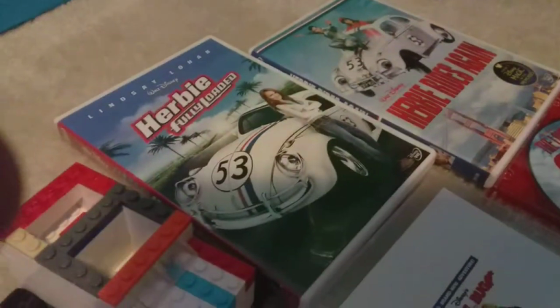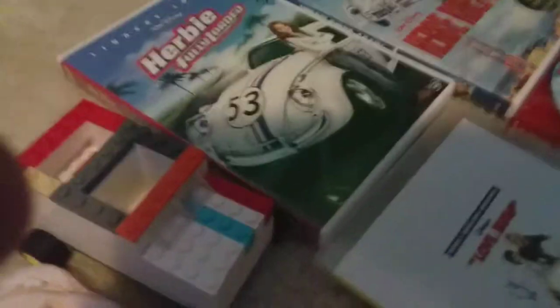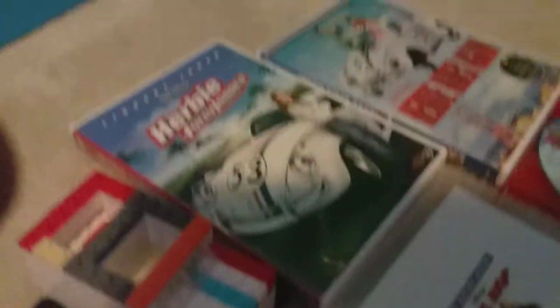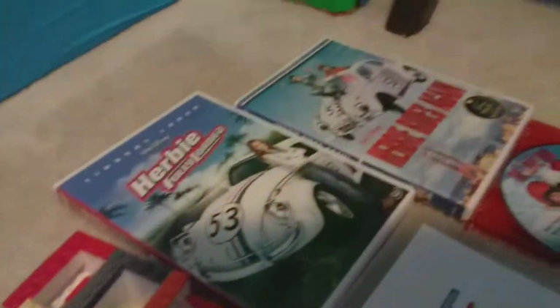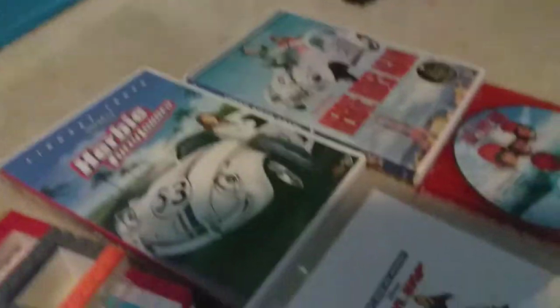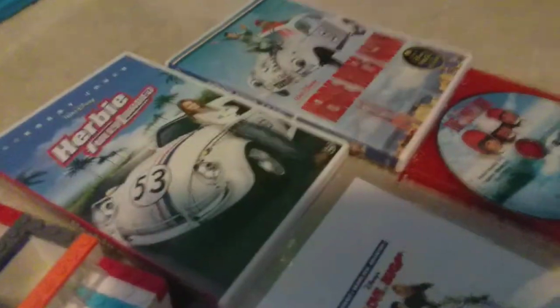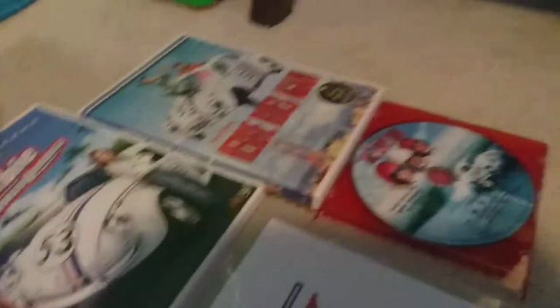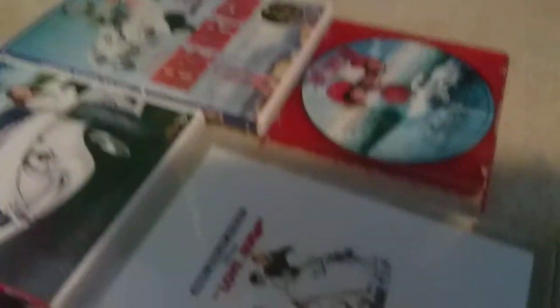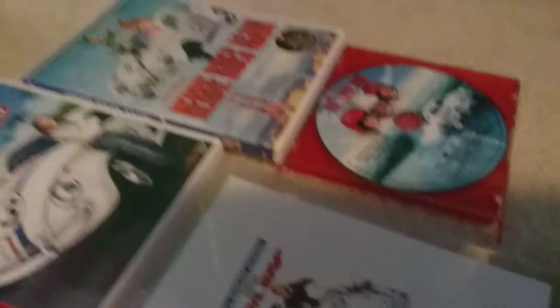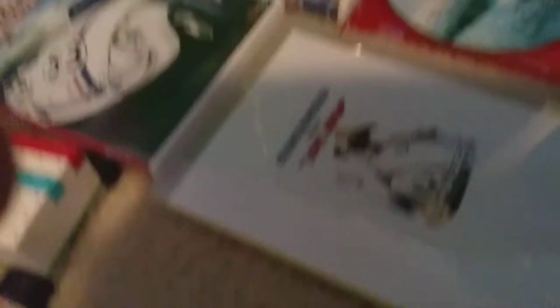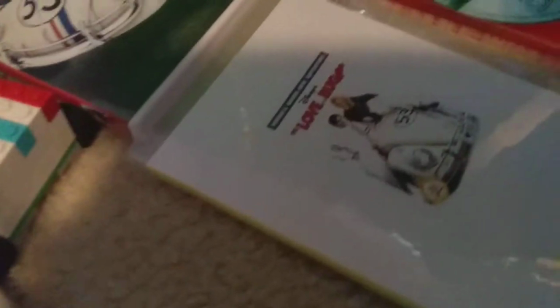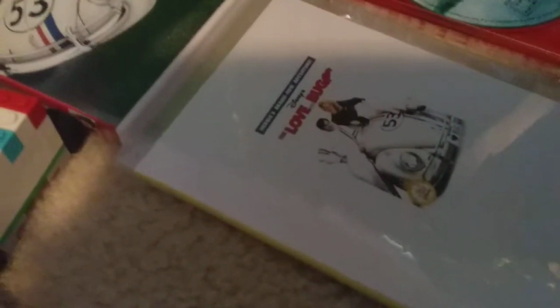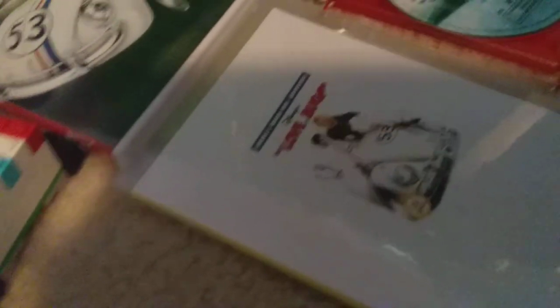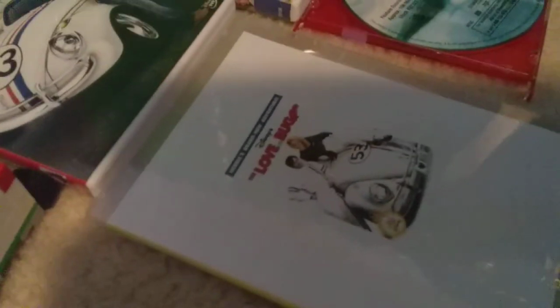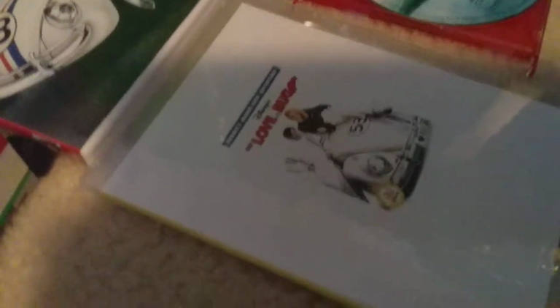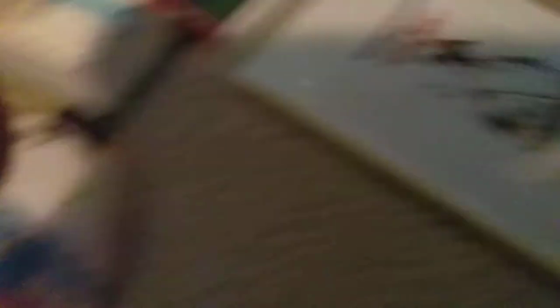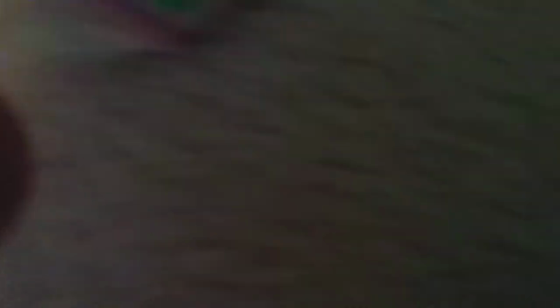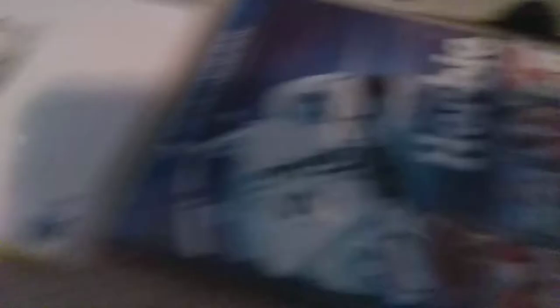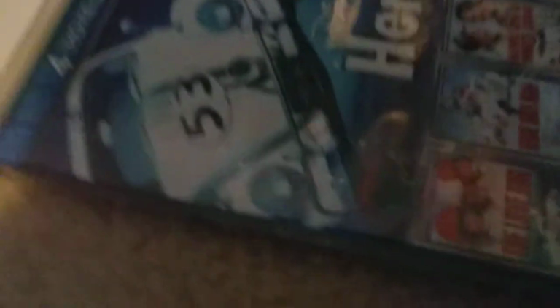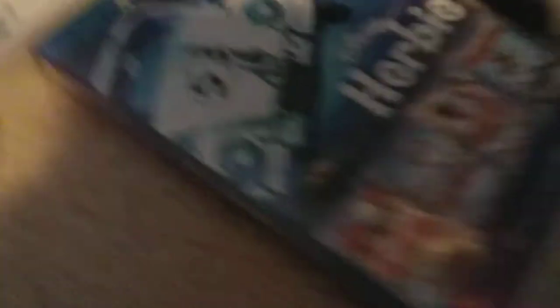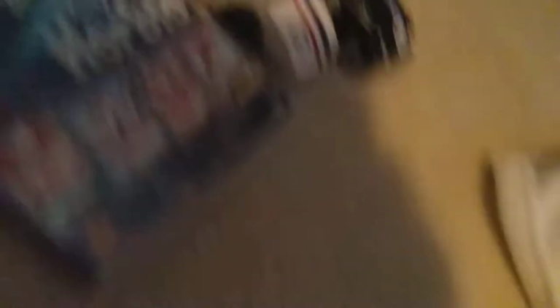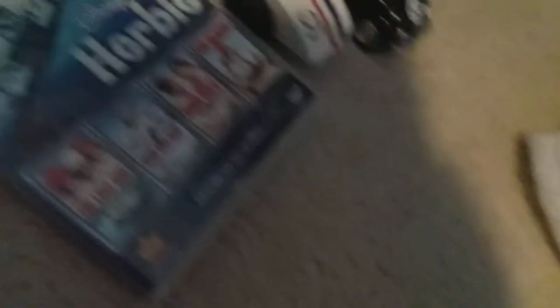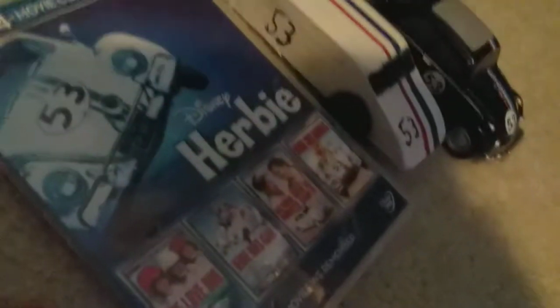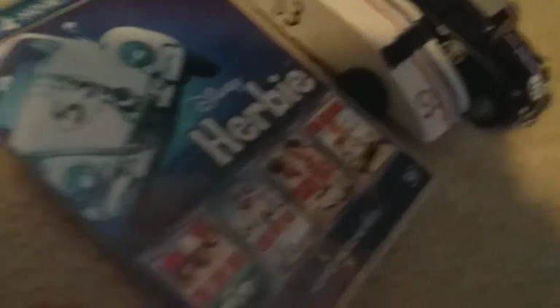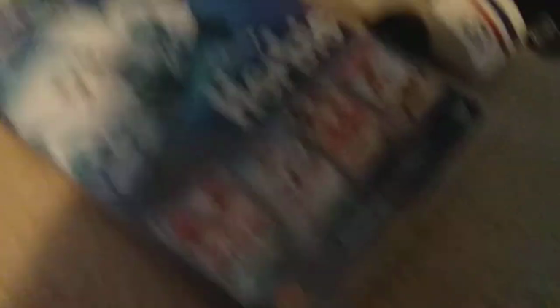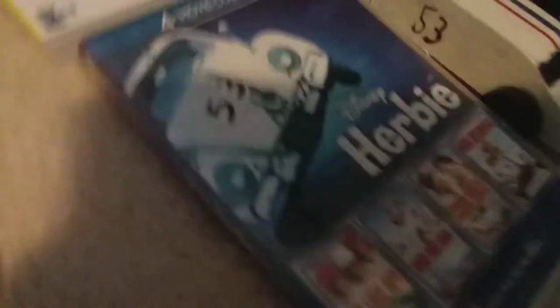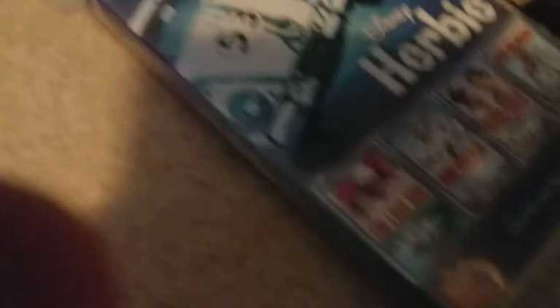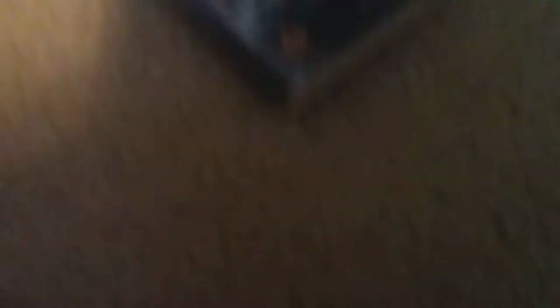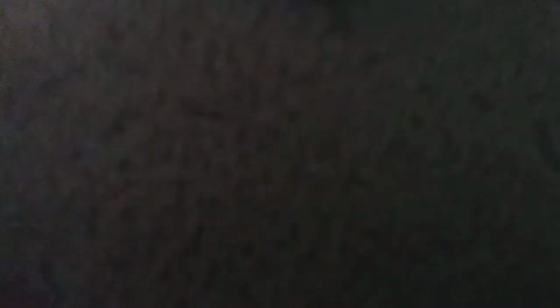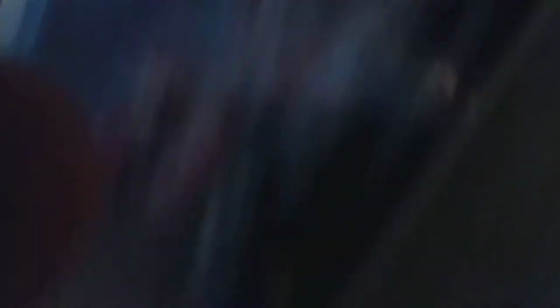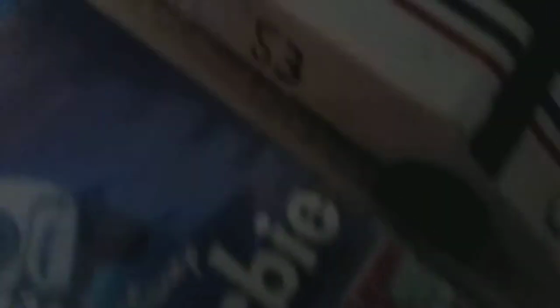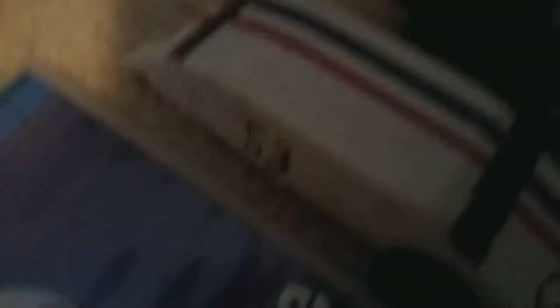Then we got my clay Herbie diamond, my Lego Herbie, my Herbie Fully Loaded movie, Herbie Rides Again, The Love Bug — the 1997 The Love Bug — and we got some Monochino and Herbie Goes Bananas.